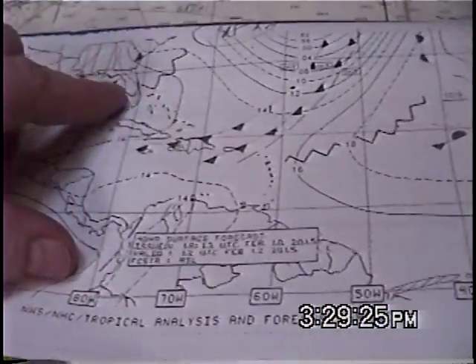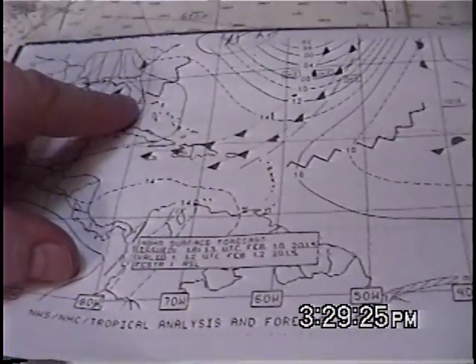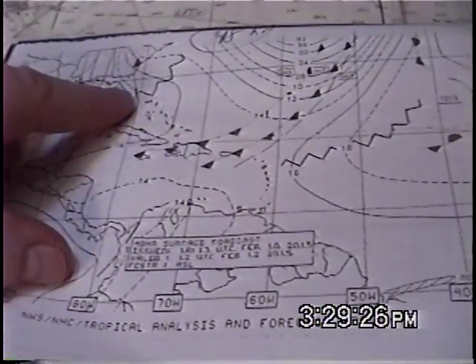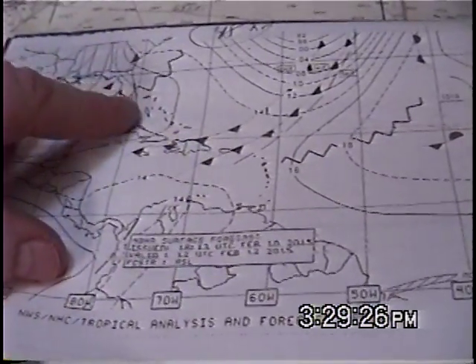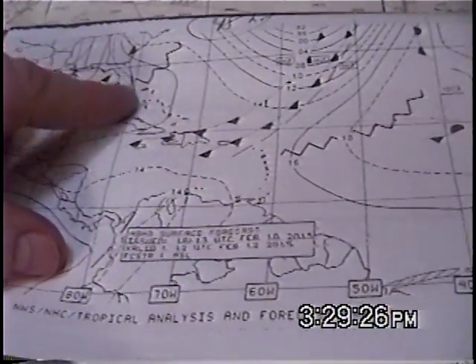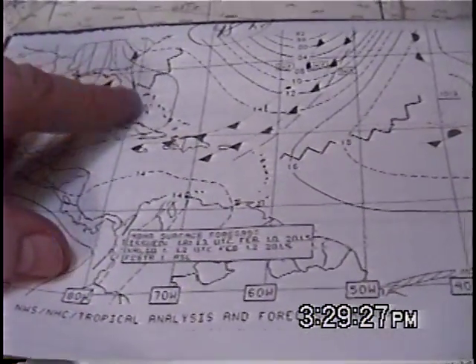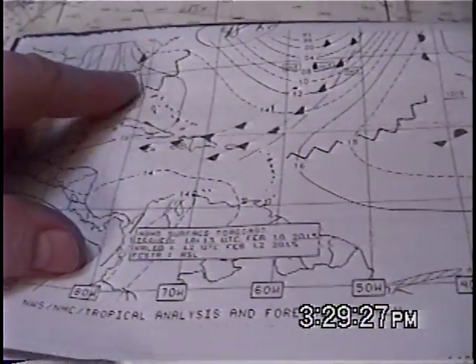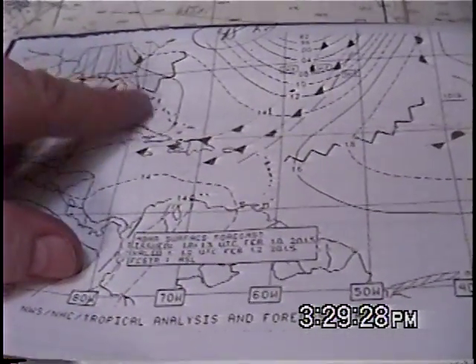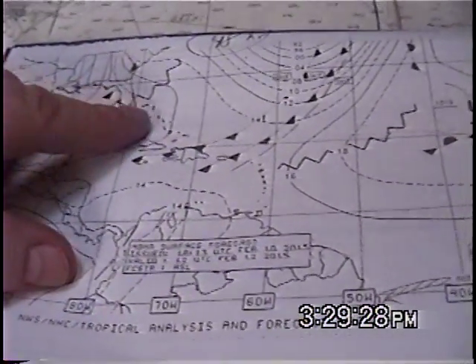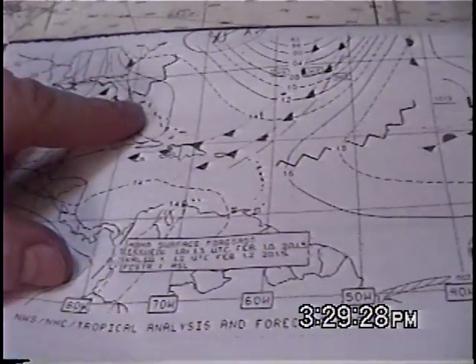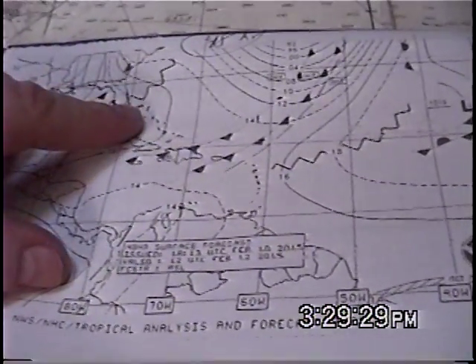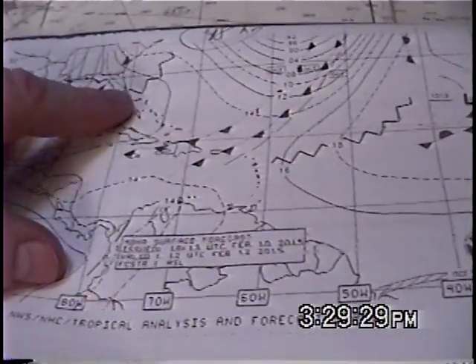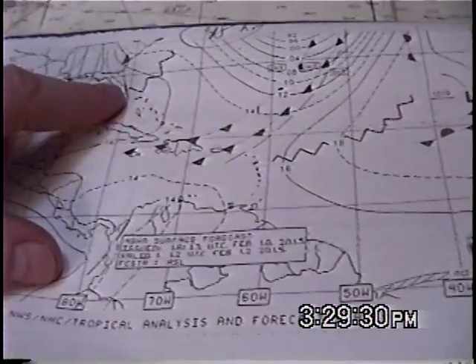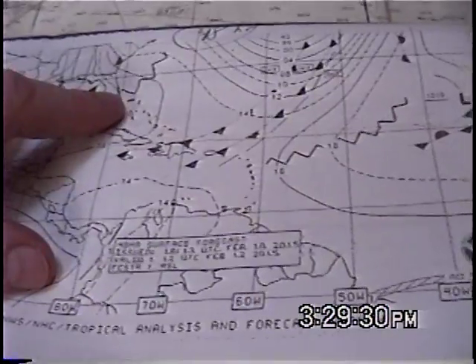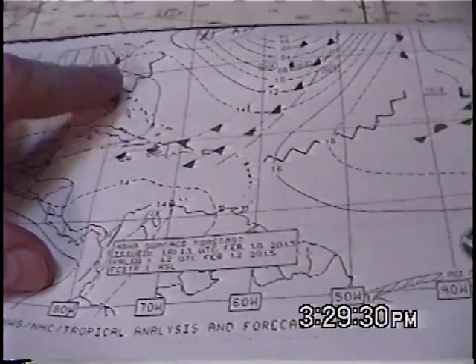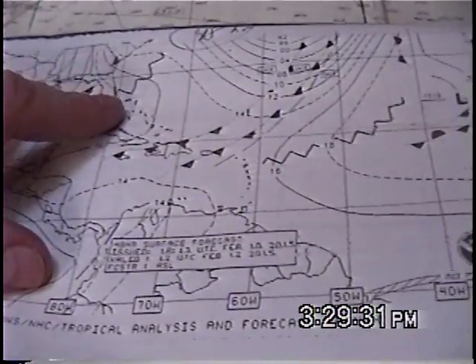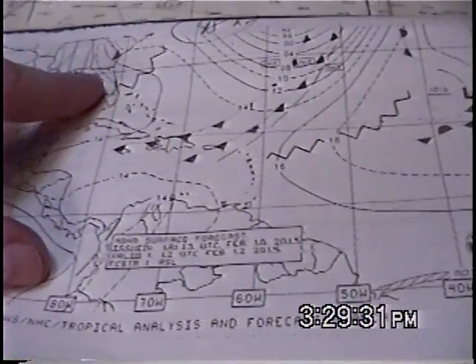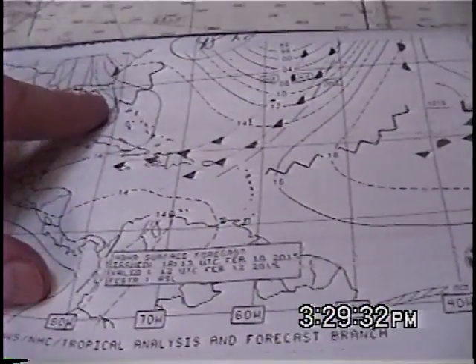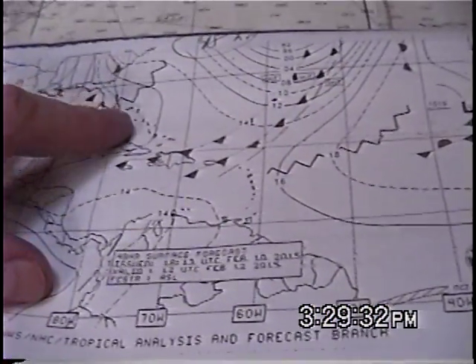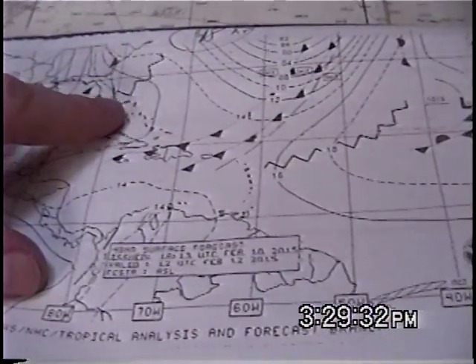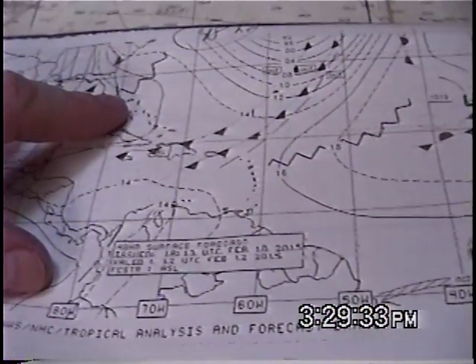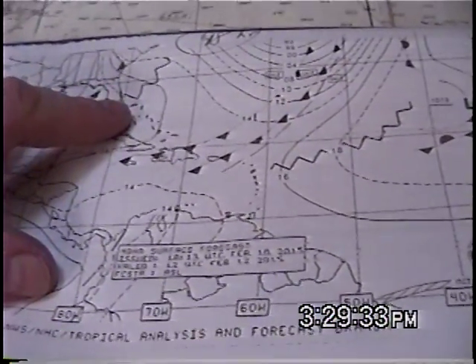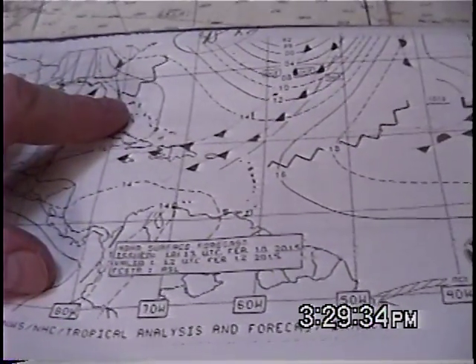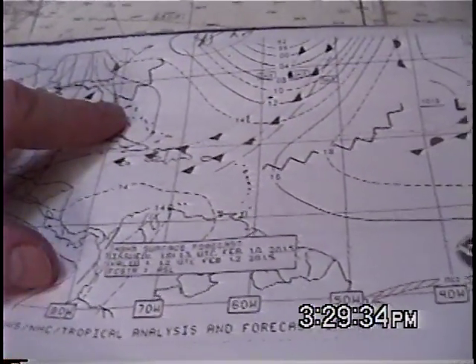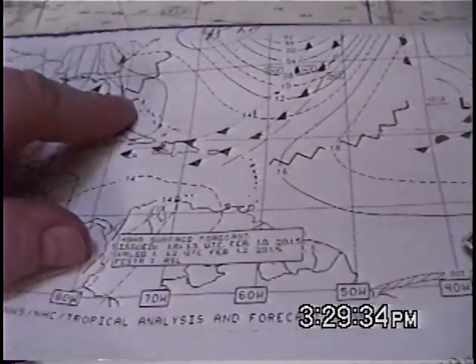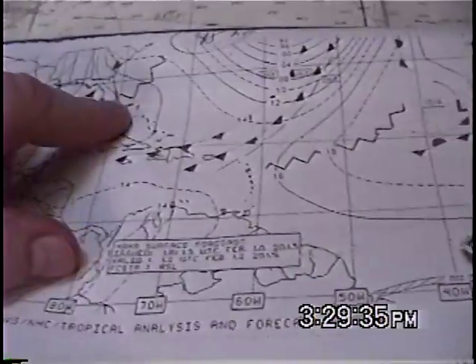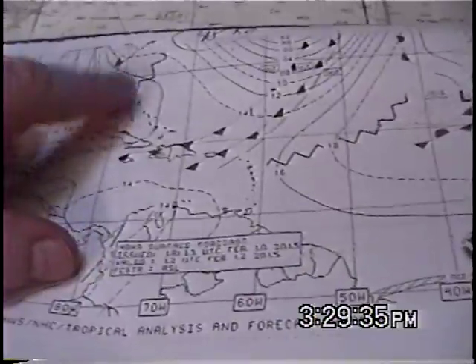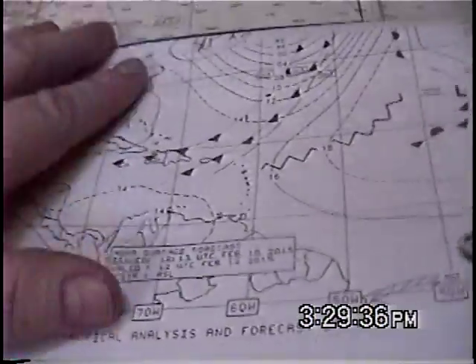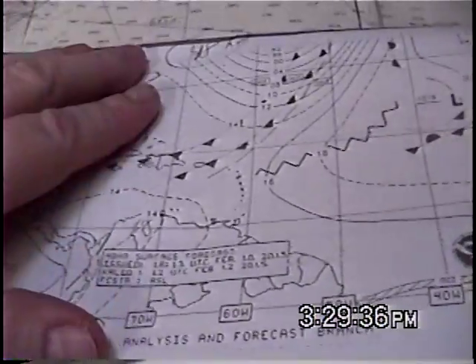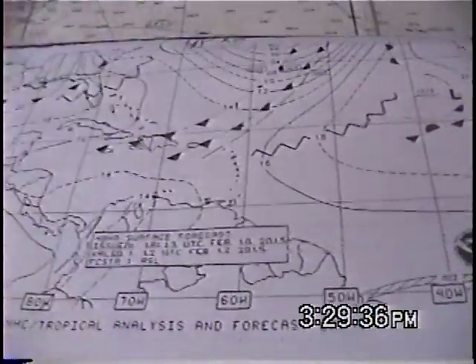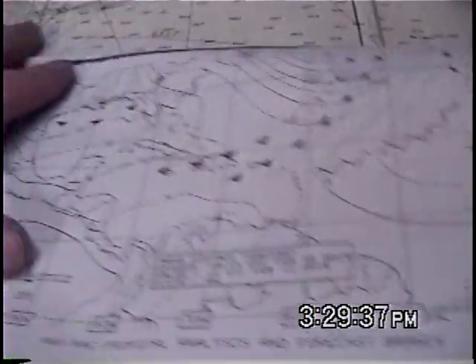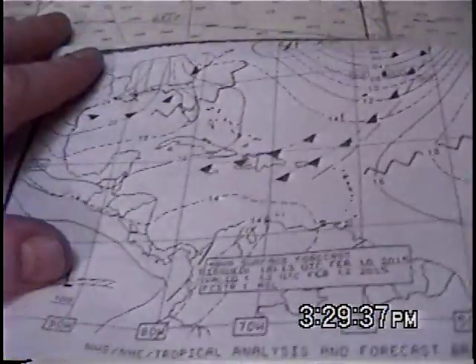Looking at central and south Florida here, you'll notice it's not bad weather in about two days. Wanting to go out for a quick day sail, you'd be okay. But it's definitely not weather you'd be wanting to plan to go across the ocean in.